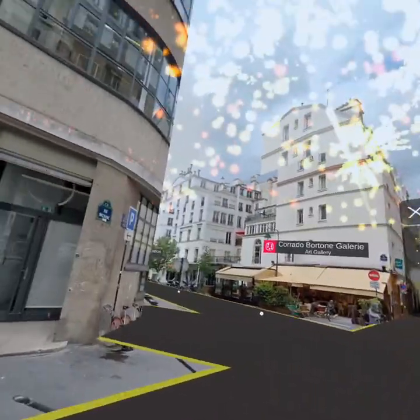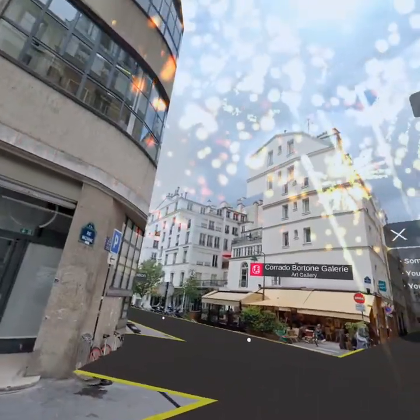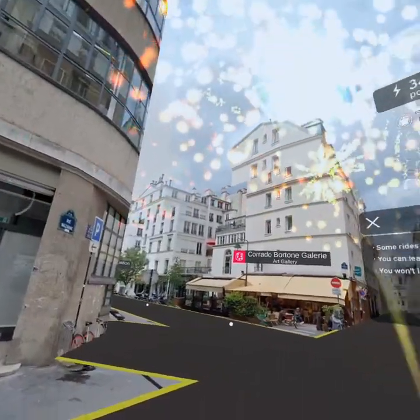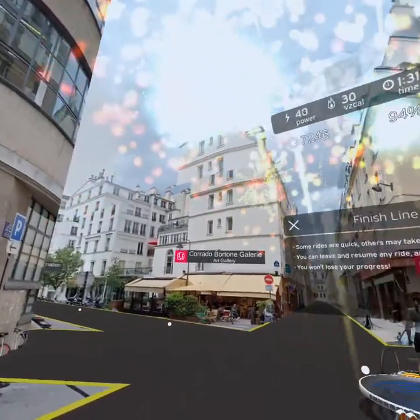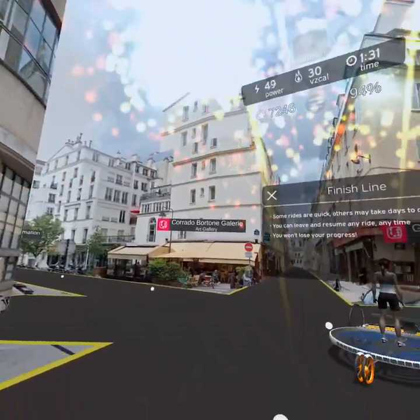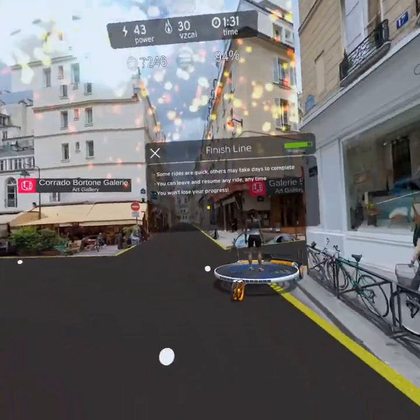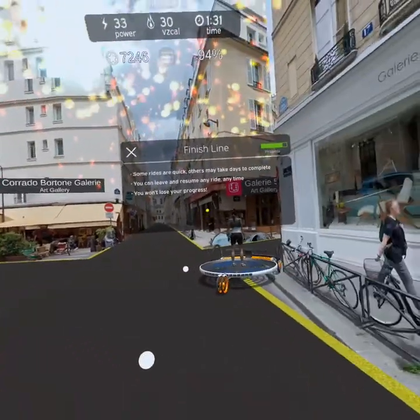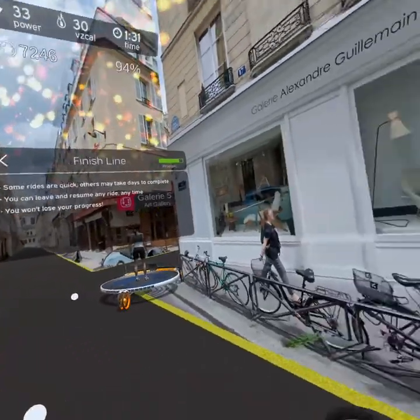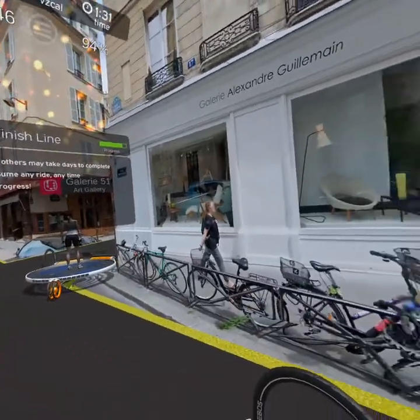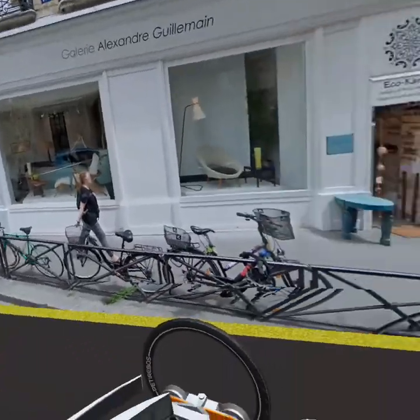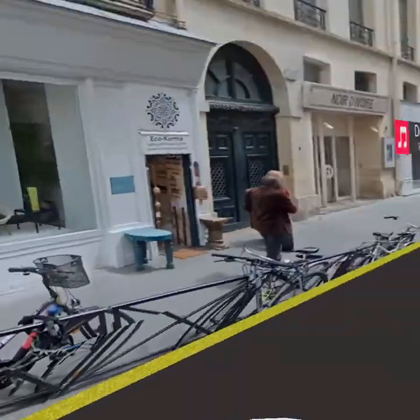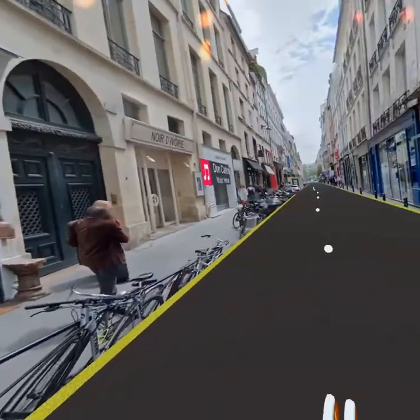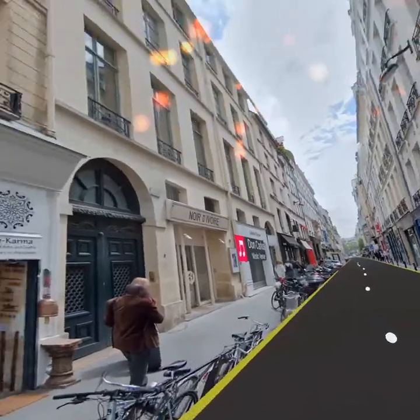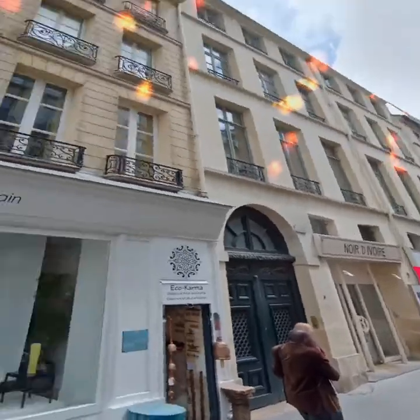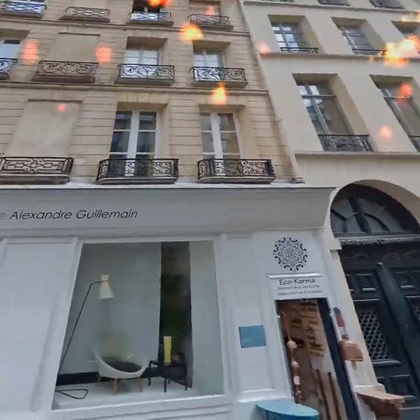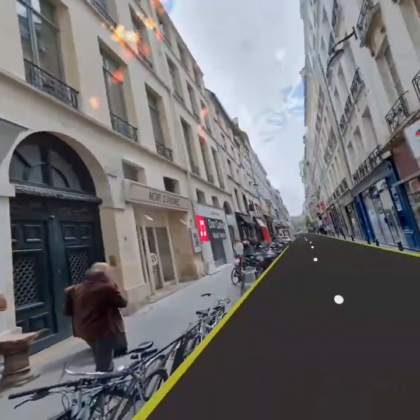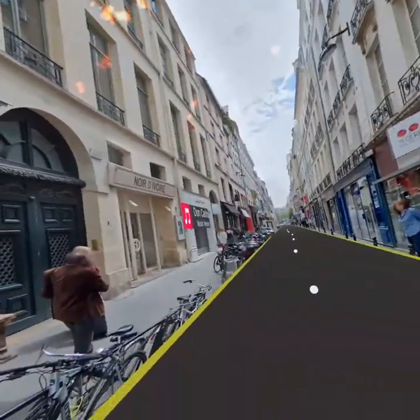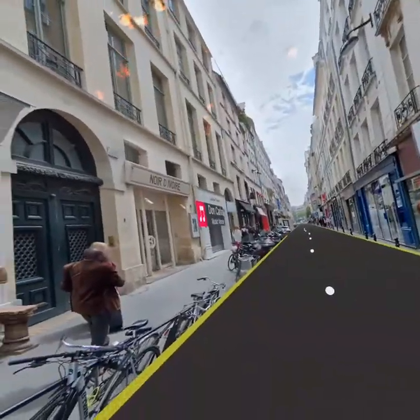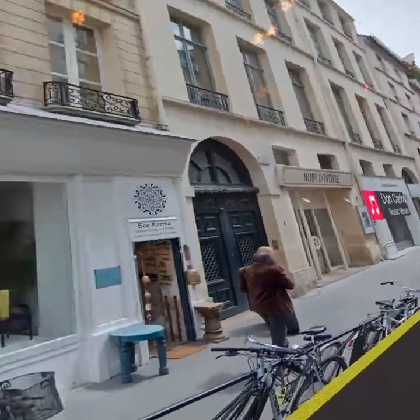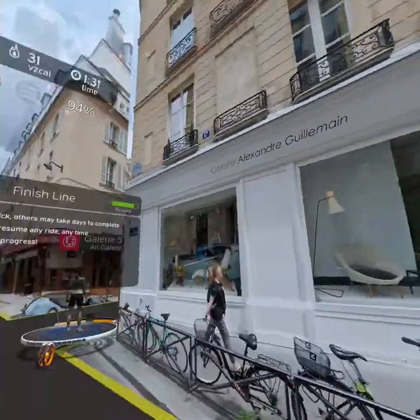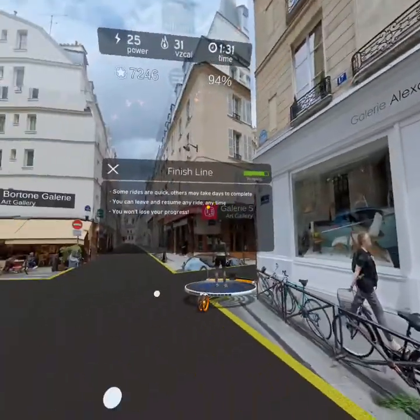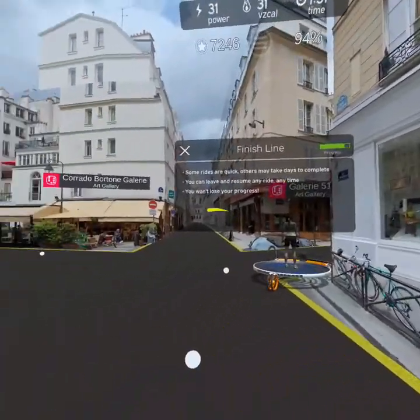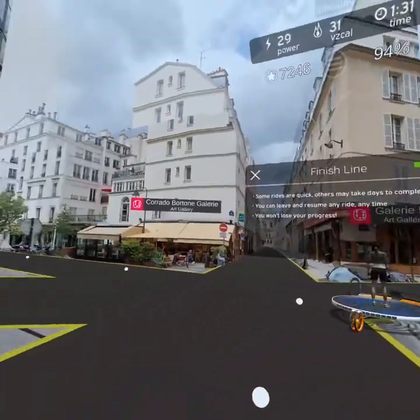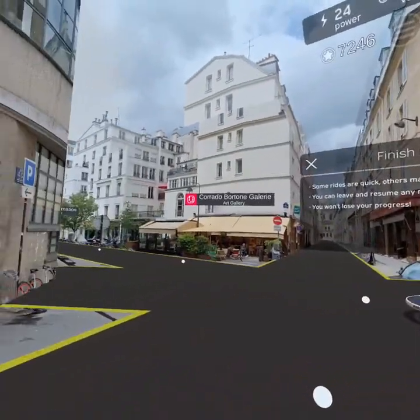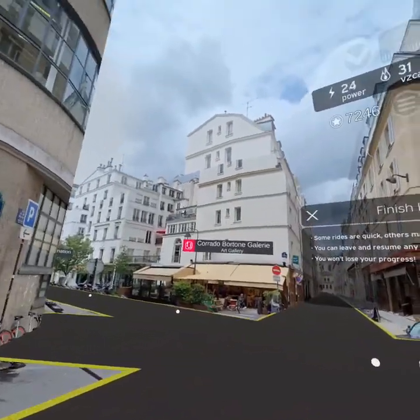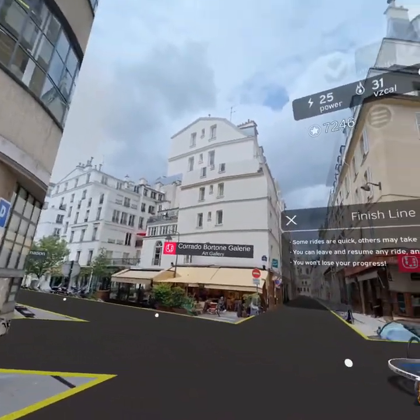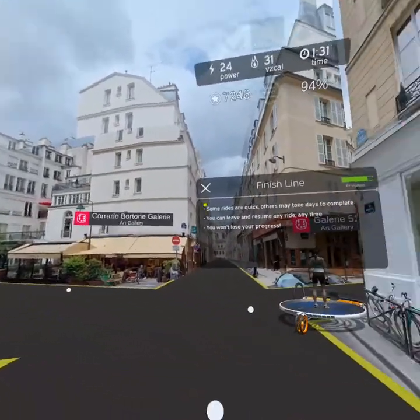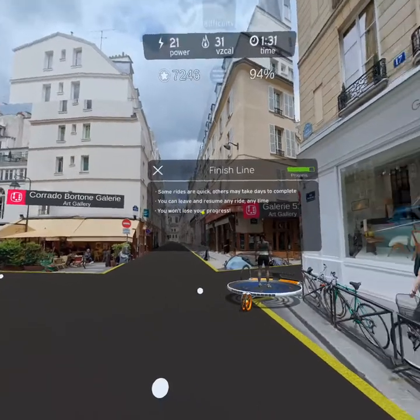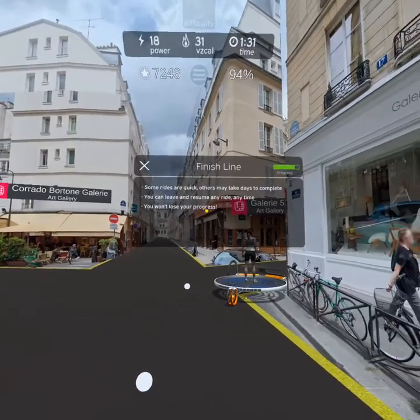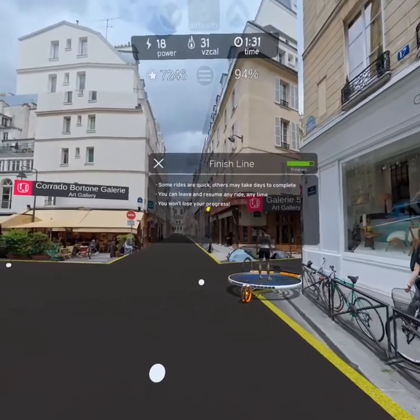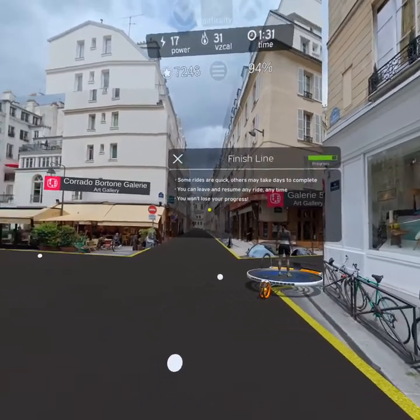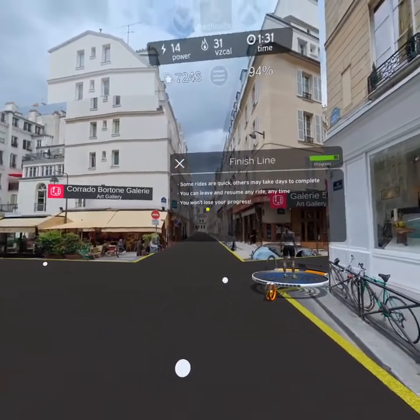Some rides may take just one session but longer ones may take days. If you want a change of scenery you can leave and resume any ride without losing your progress. Now let's switch back to country mode and head for the coast.